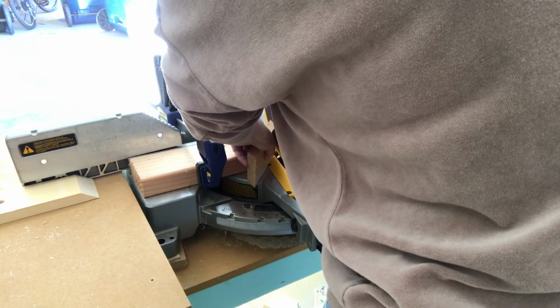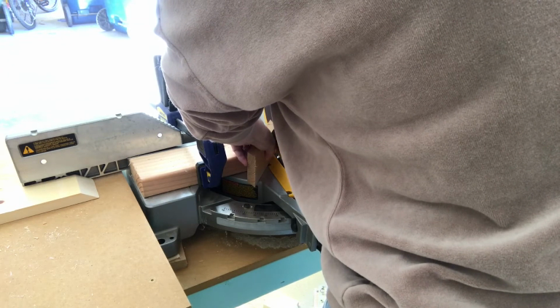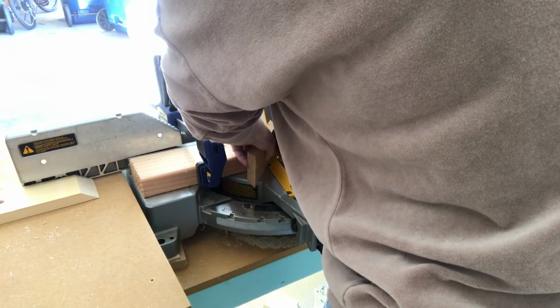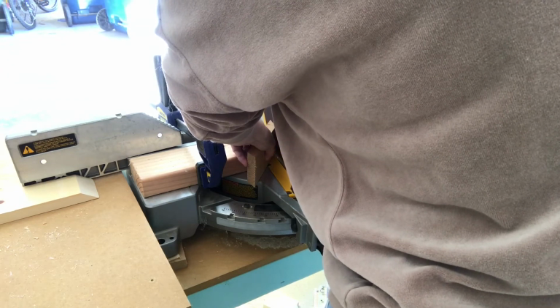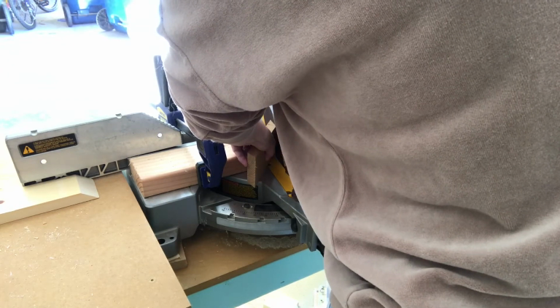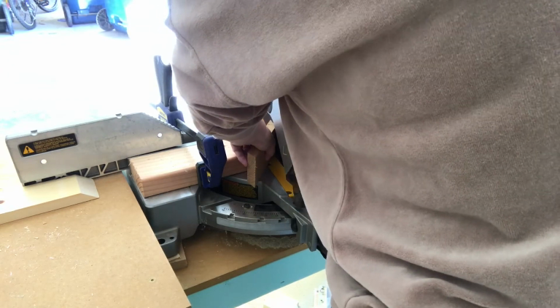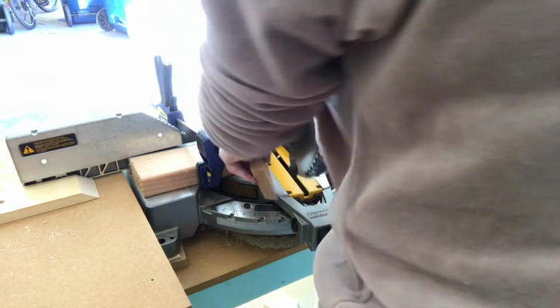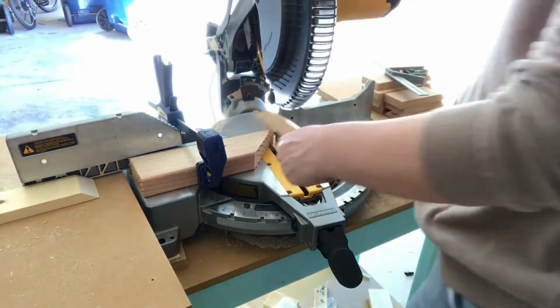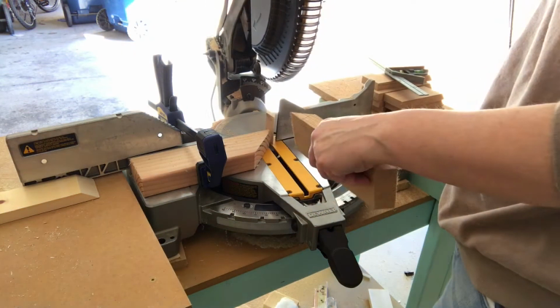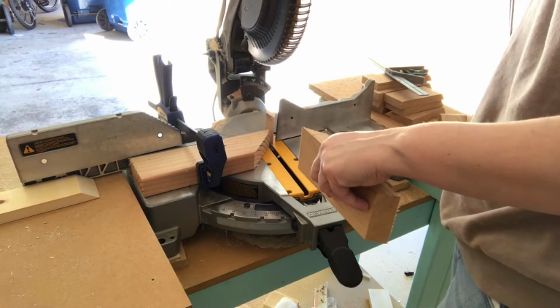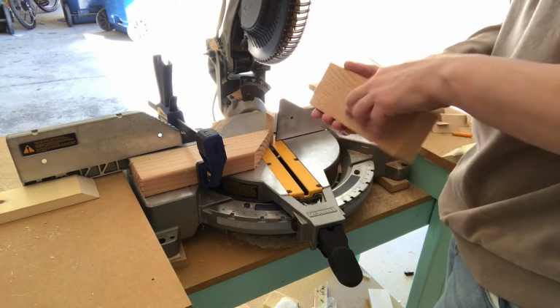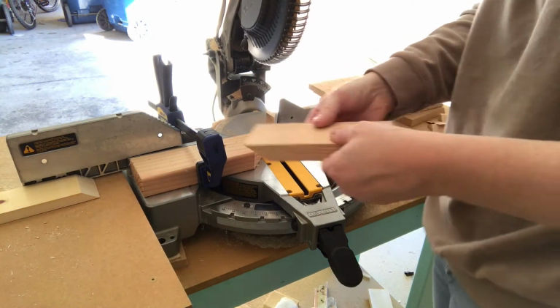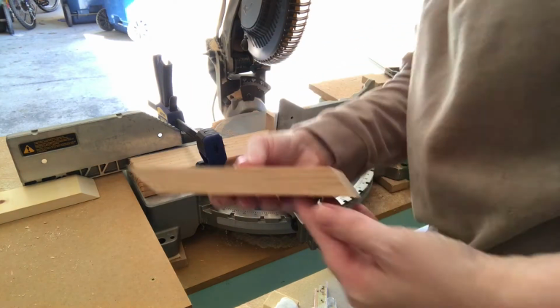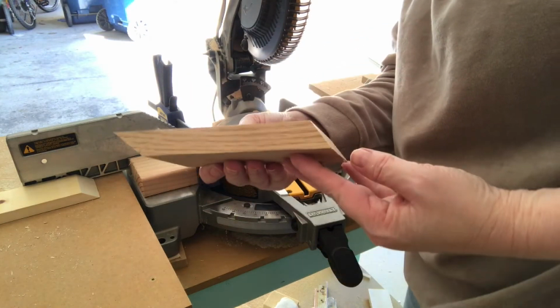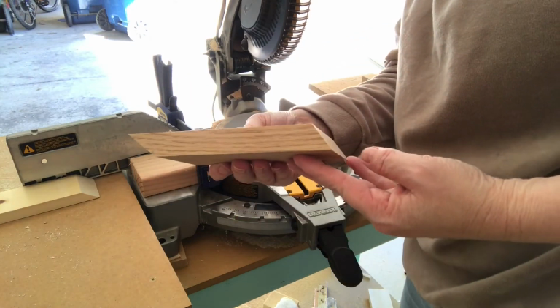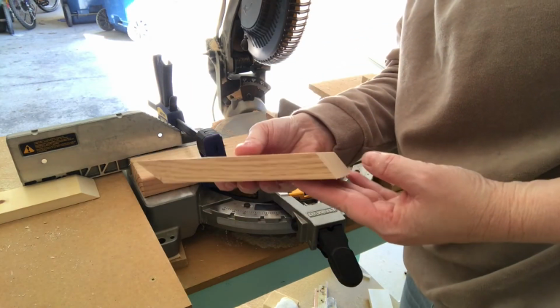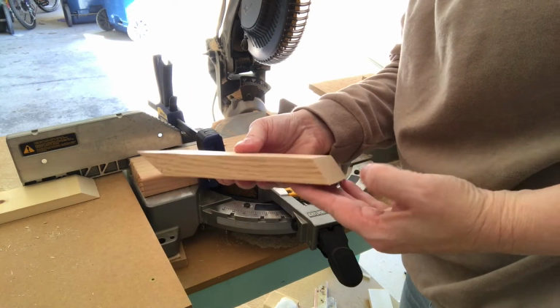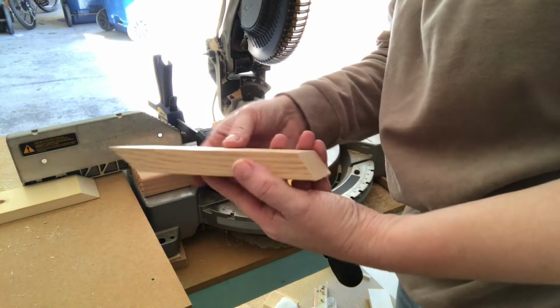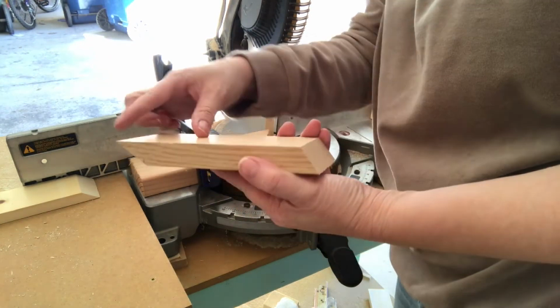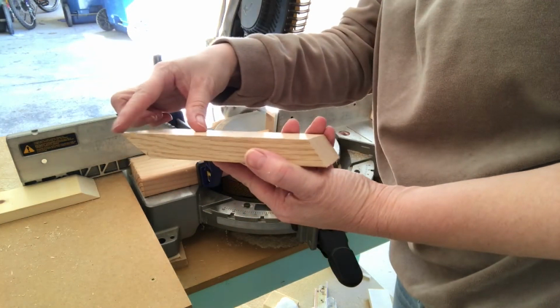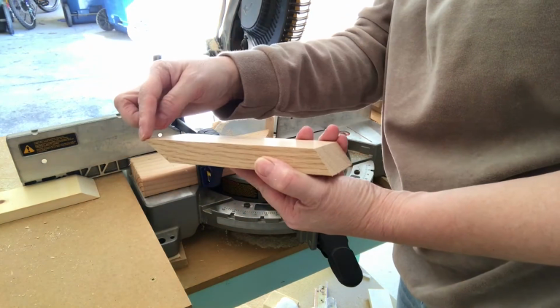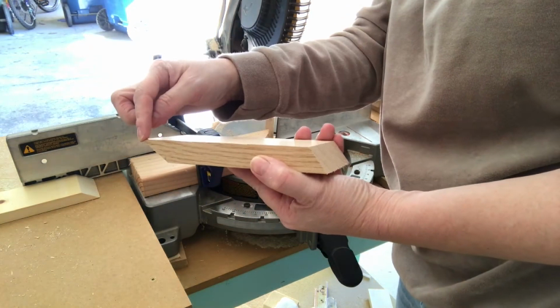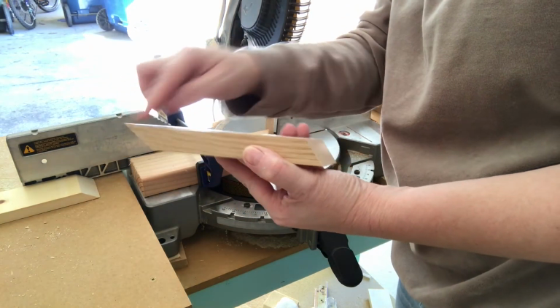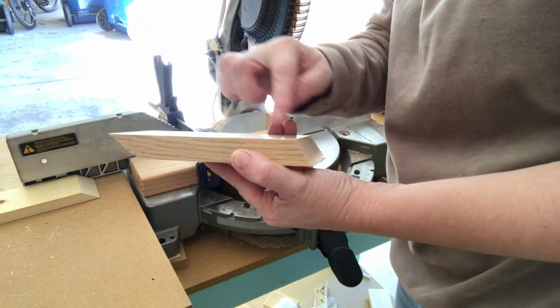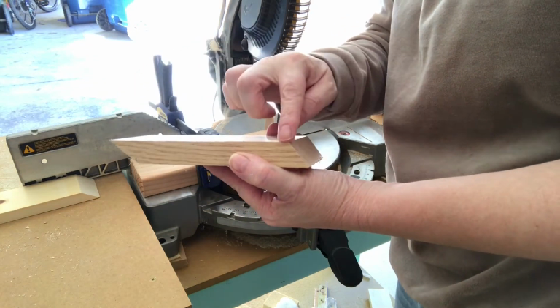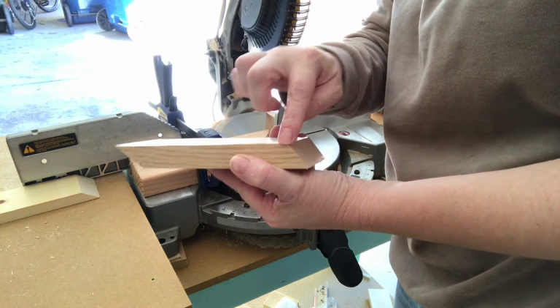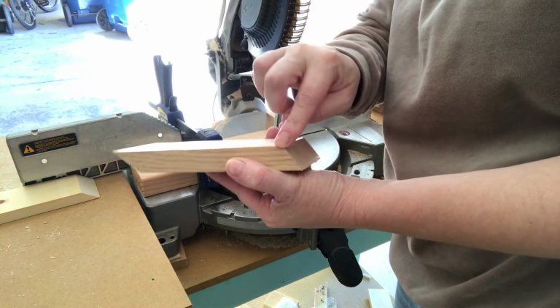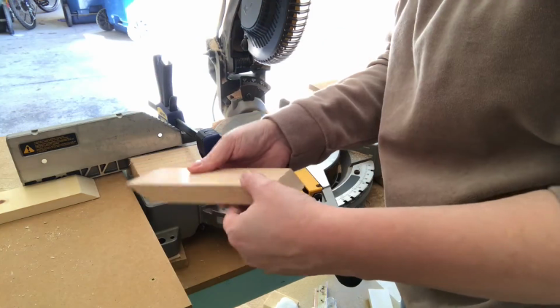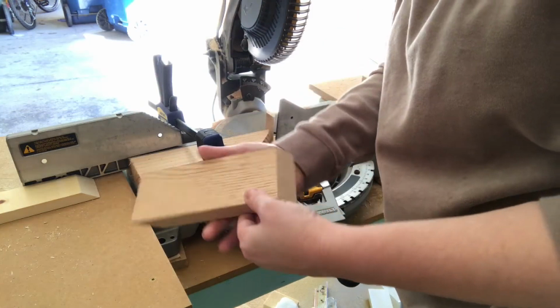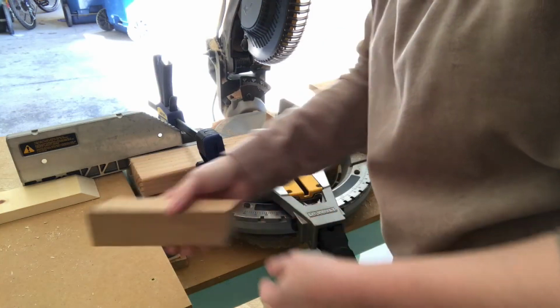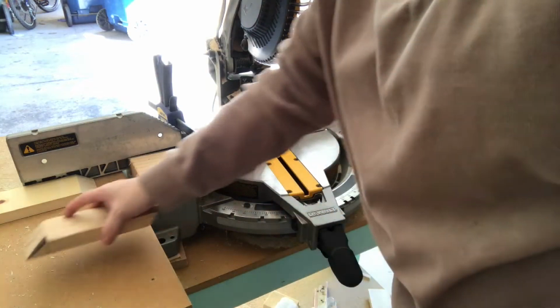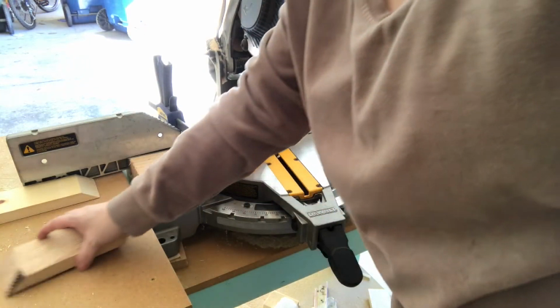Your final cut should measure 6 inches for 5 pieces and 4 and 3 quarter inches for the other 5 pieces, as measured from the tip of your 54 degree angle along that side.